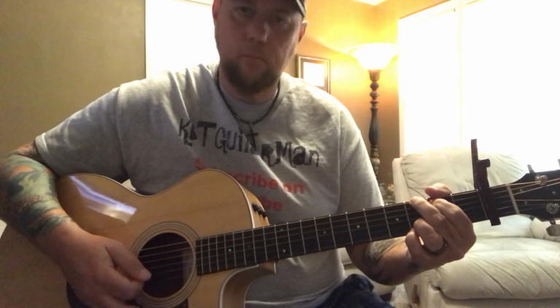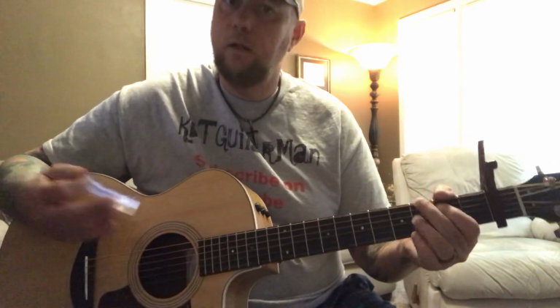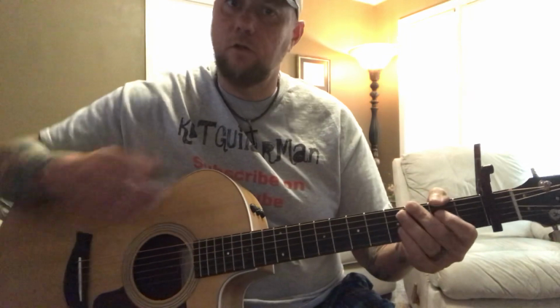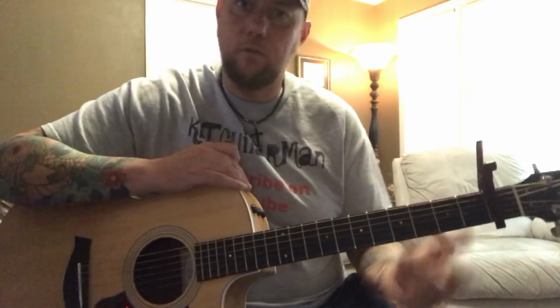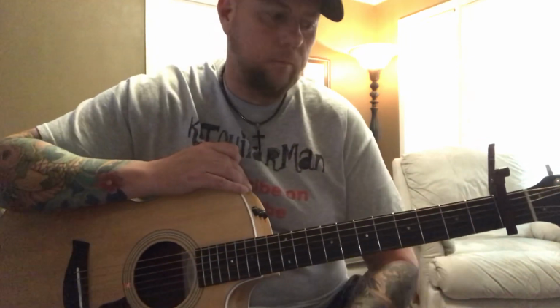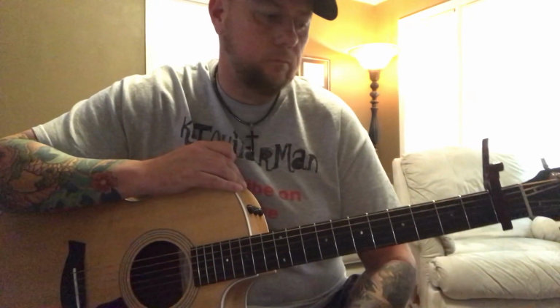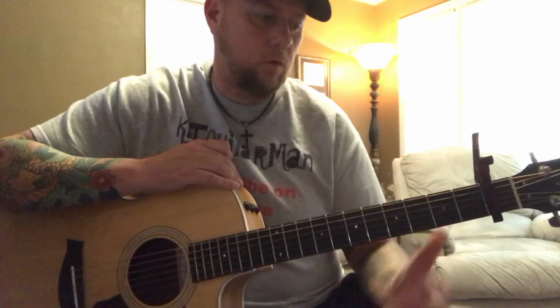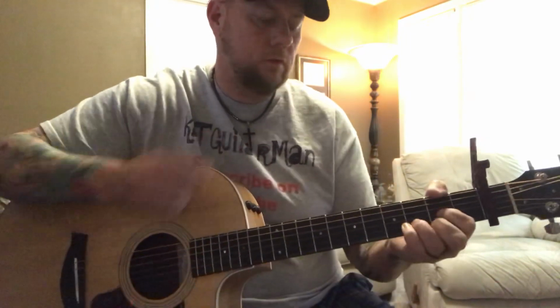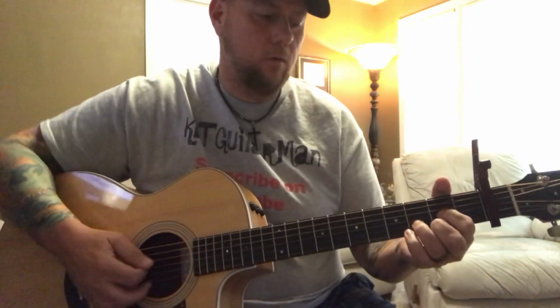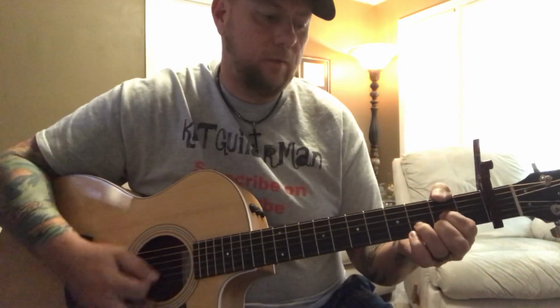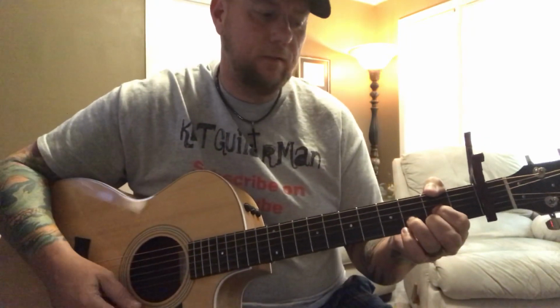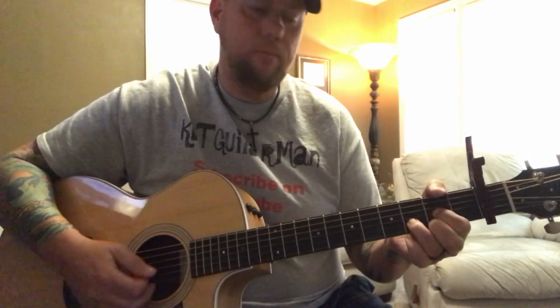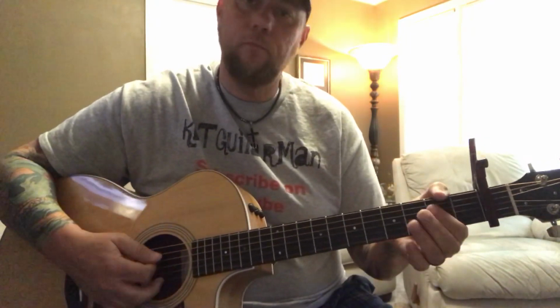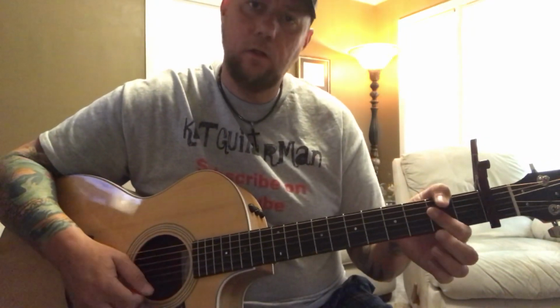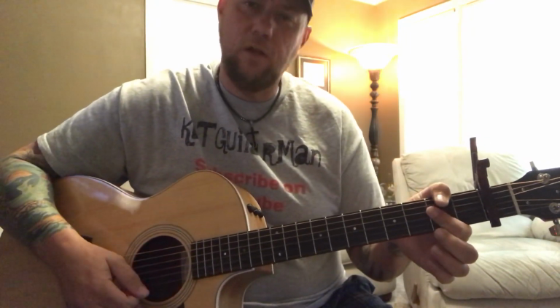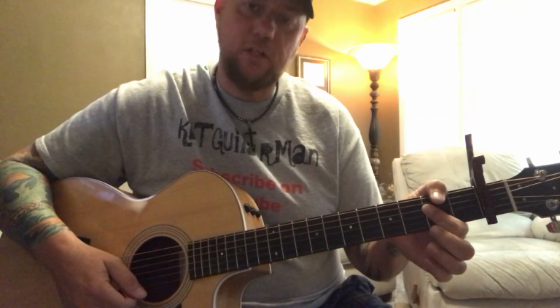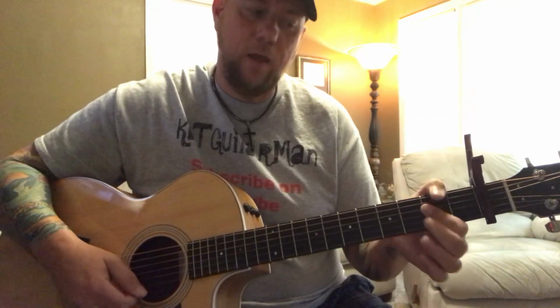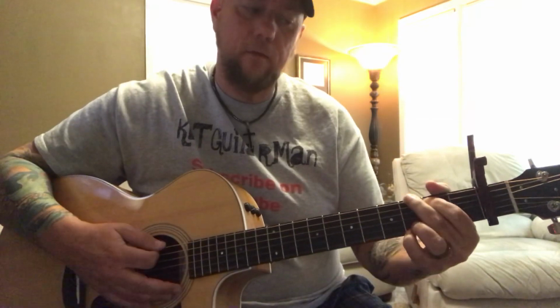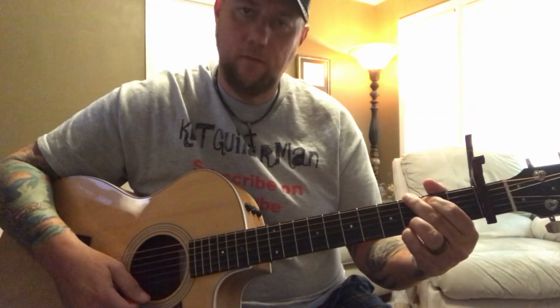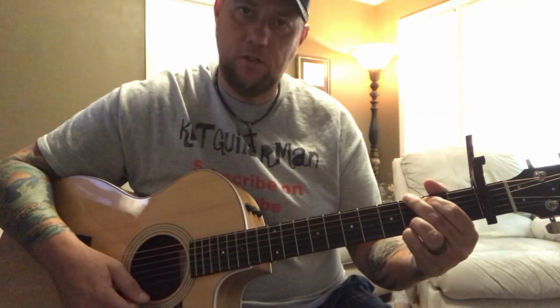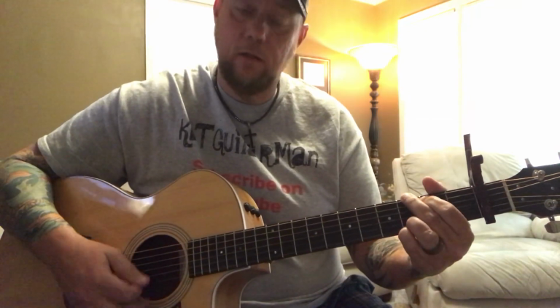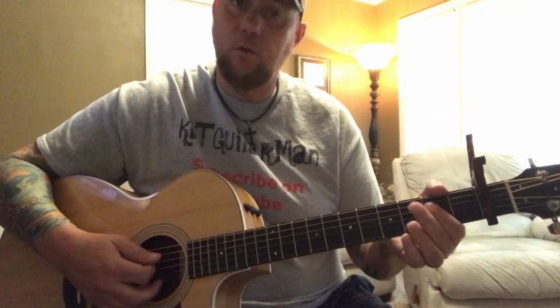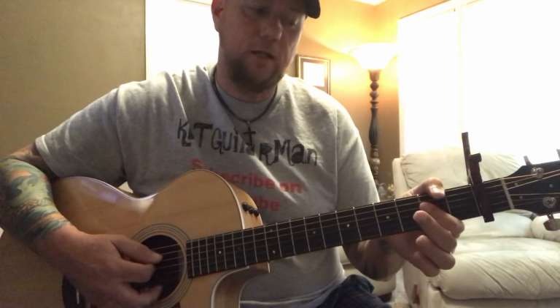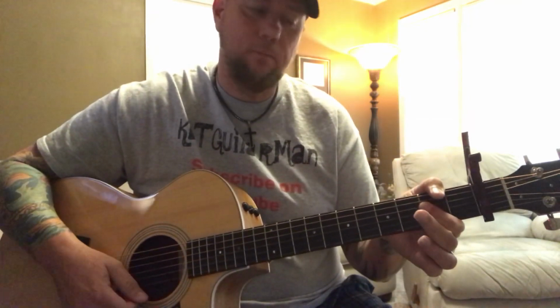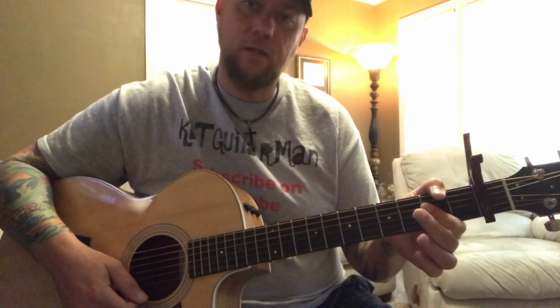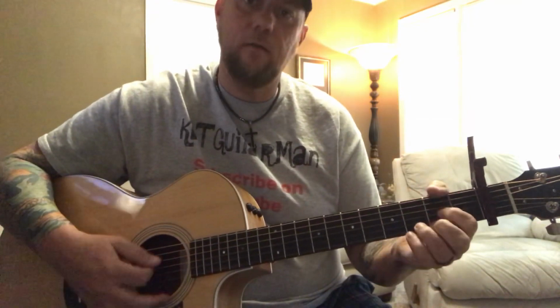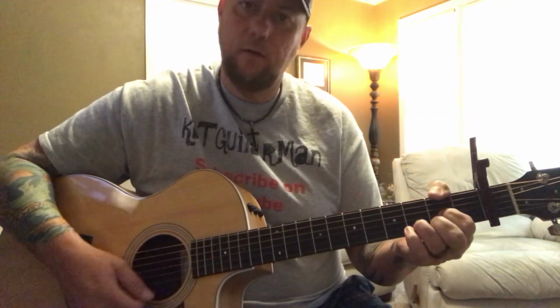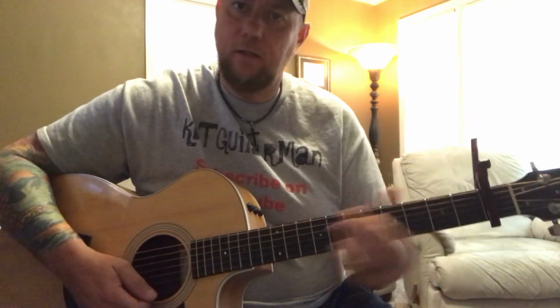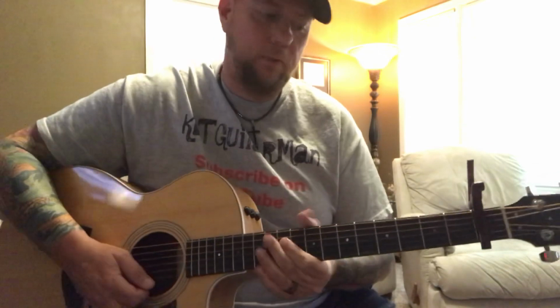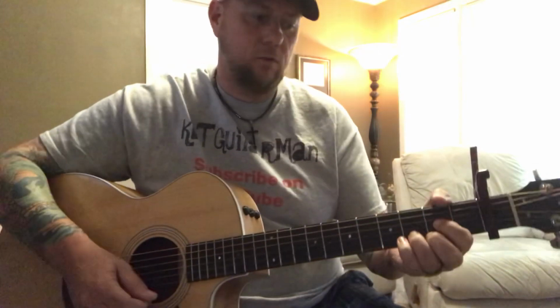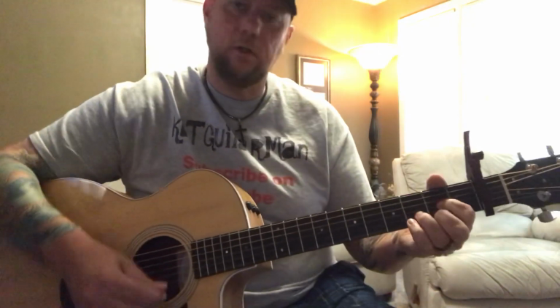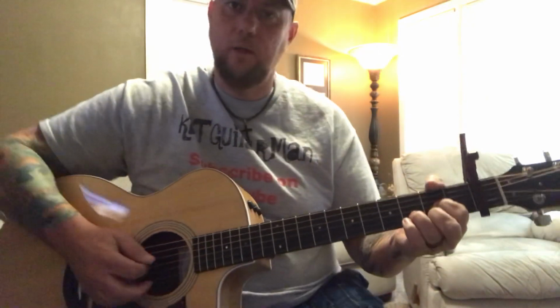Then it's going to go into the chorus. The chorus is going to be D, you have a quick change to A, then a G, and a quick change back to the A, and then it just repeats.